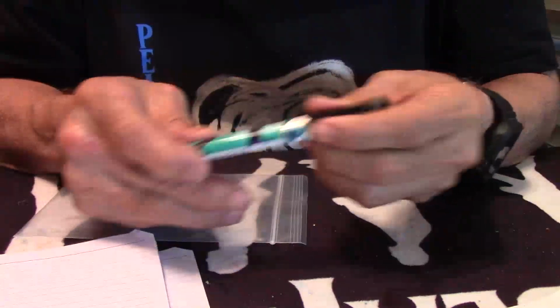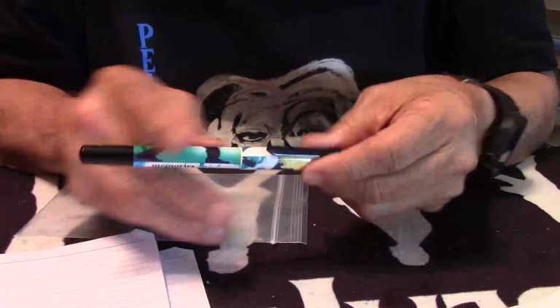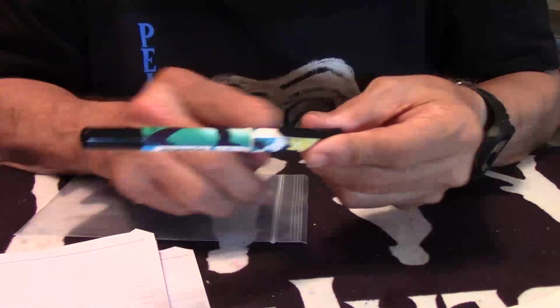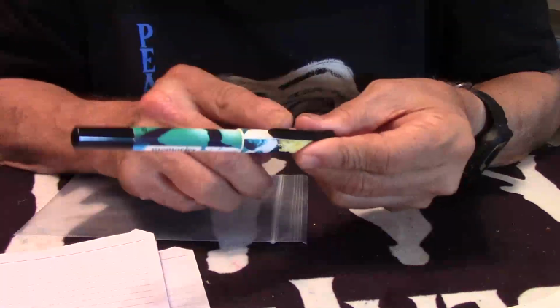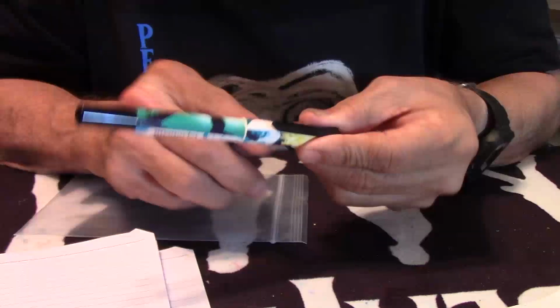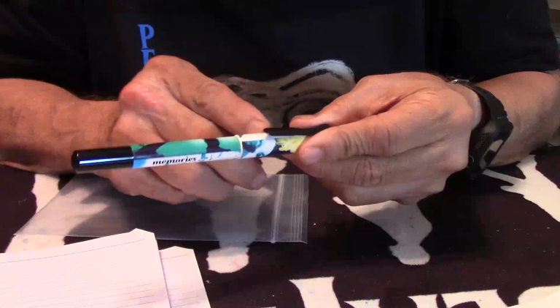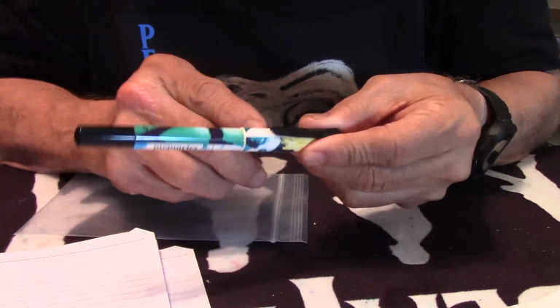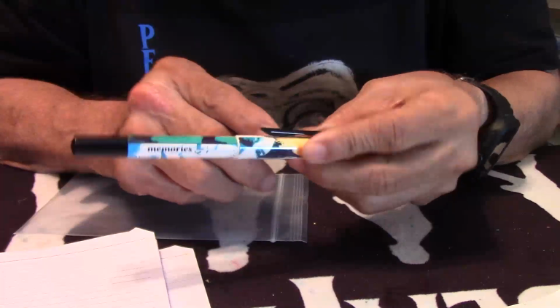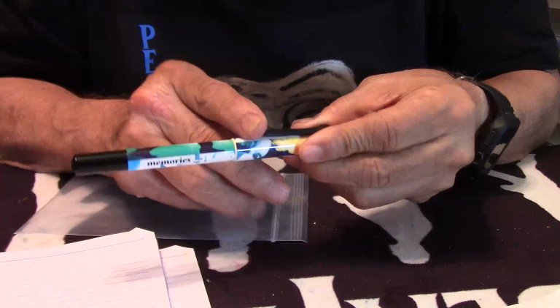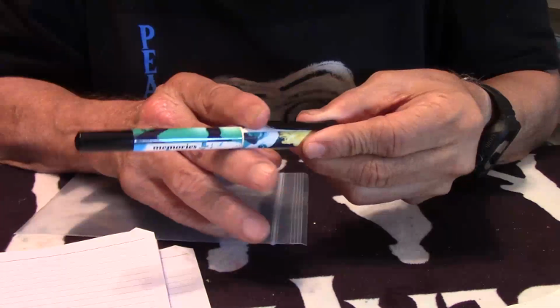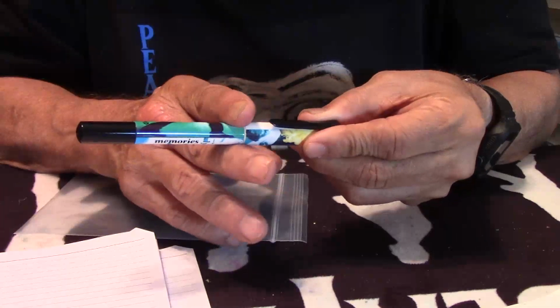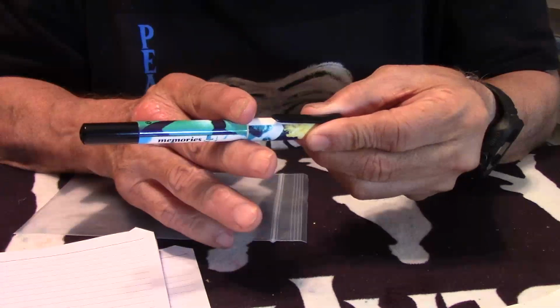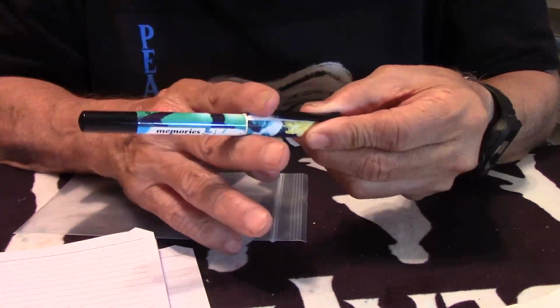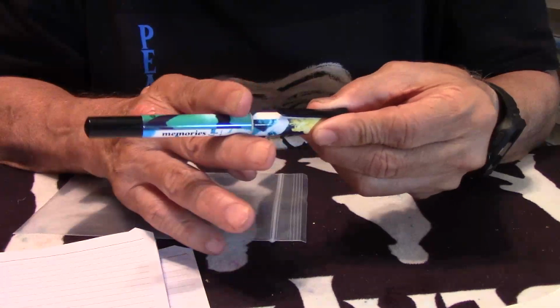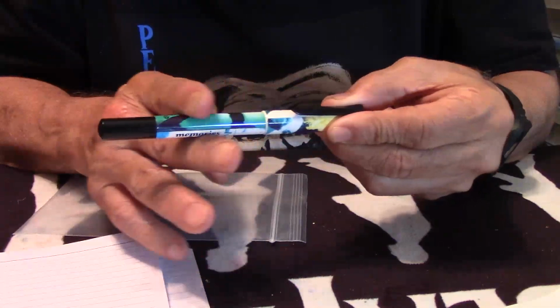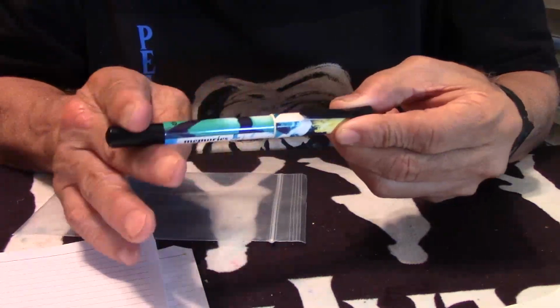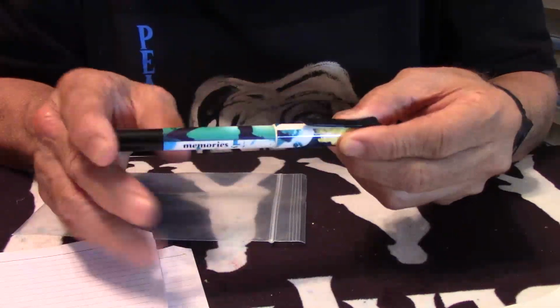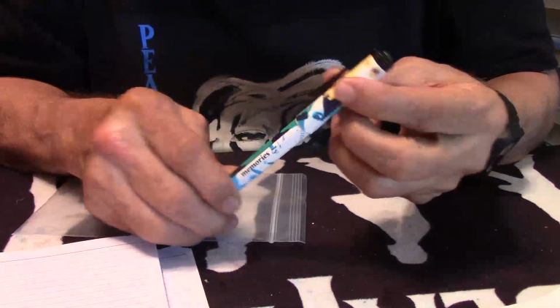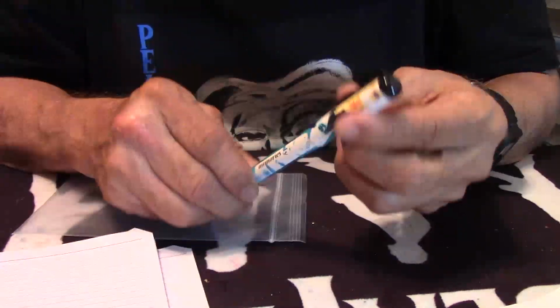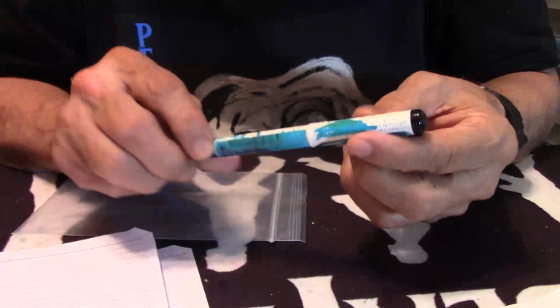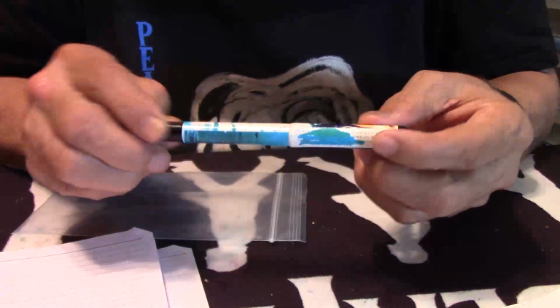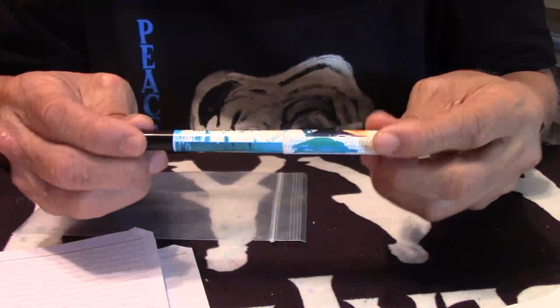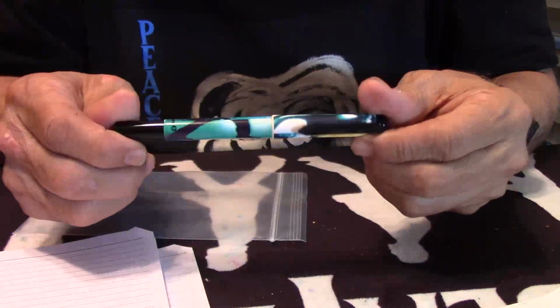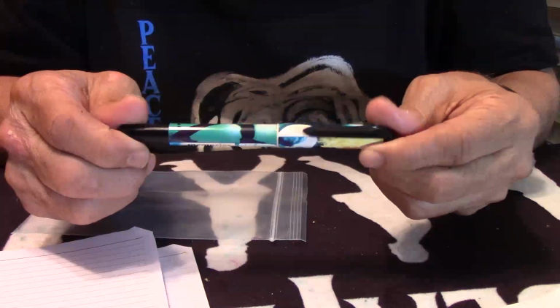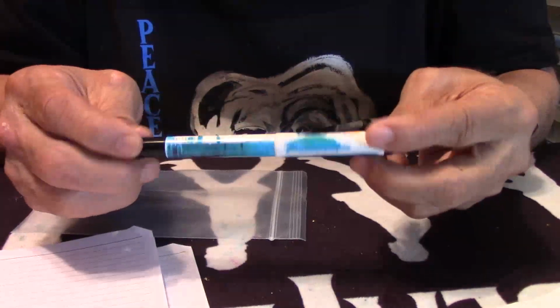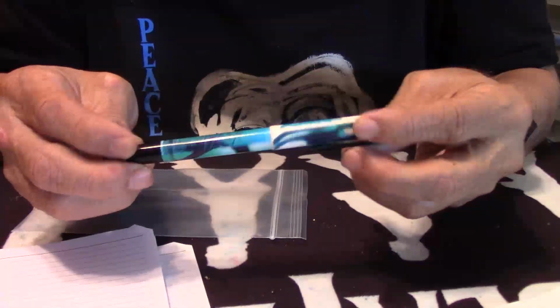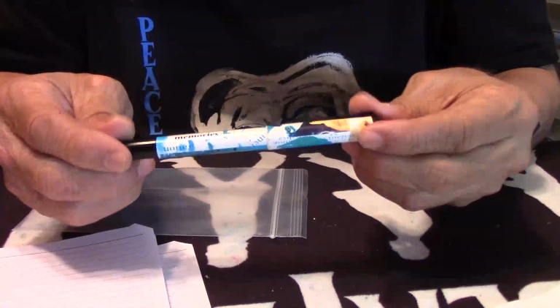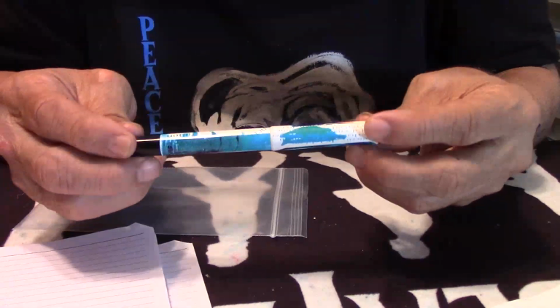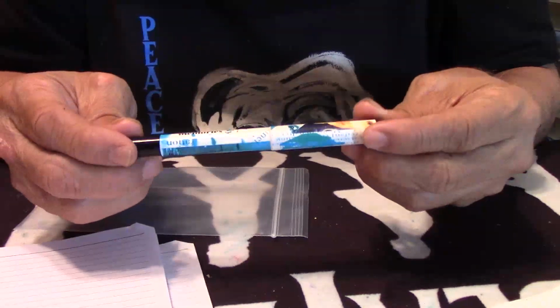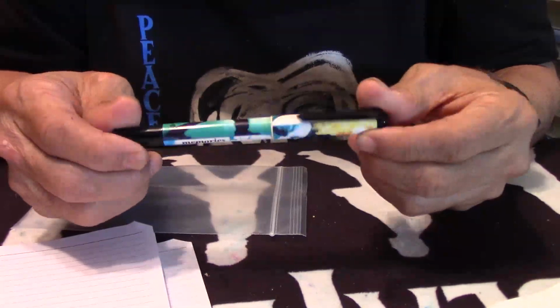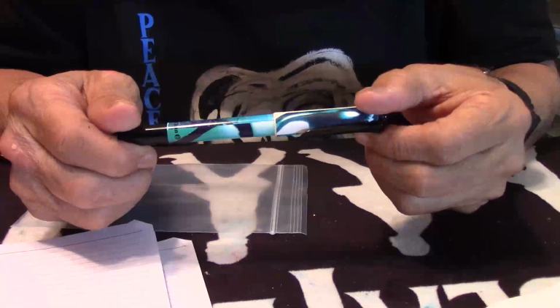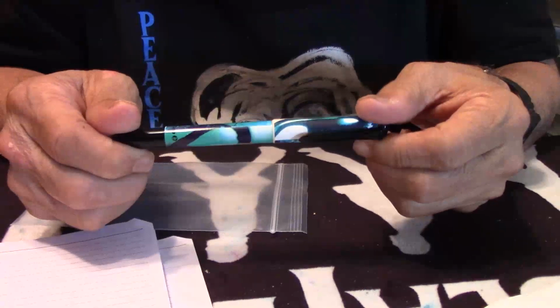The grippiest part is right here on the top of the cap, because the barrel tends to slim down more. Very interesting, colorful Pelikan fountain pen.